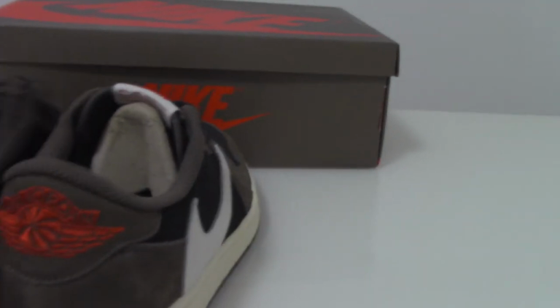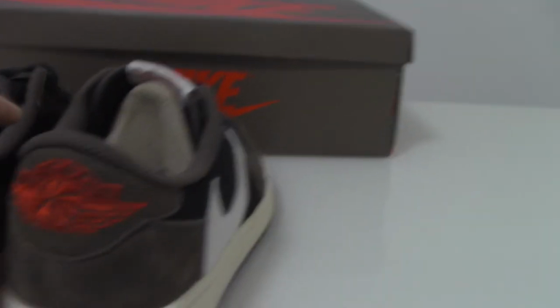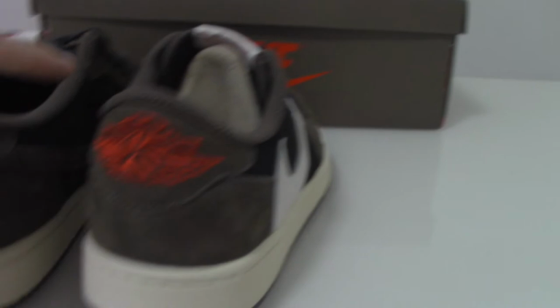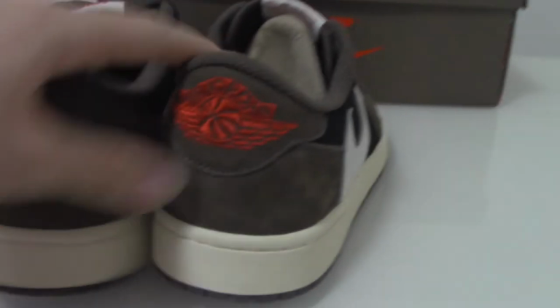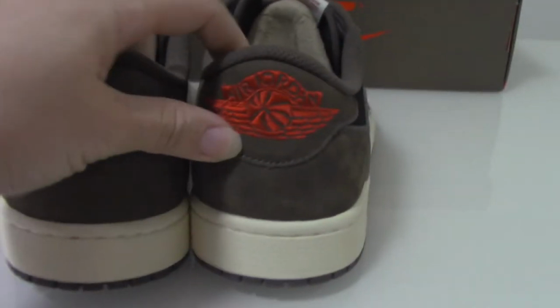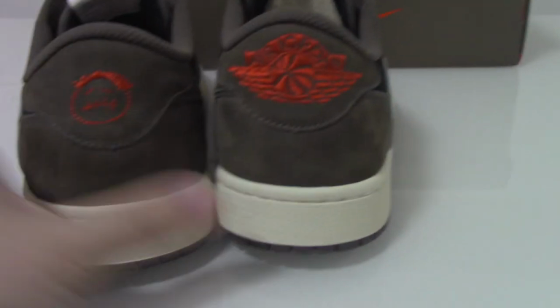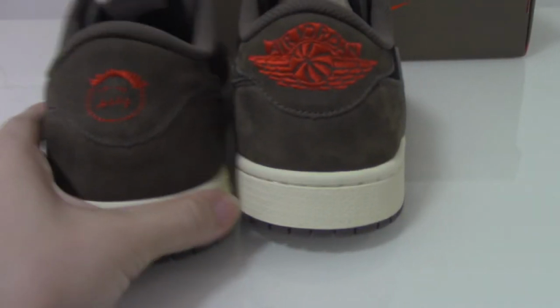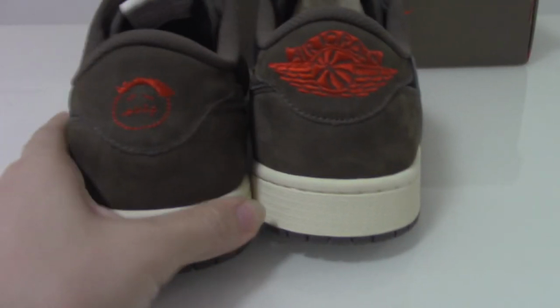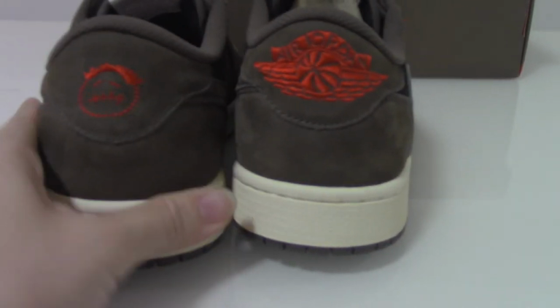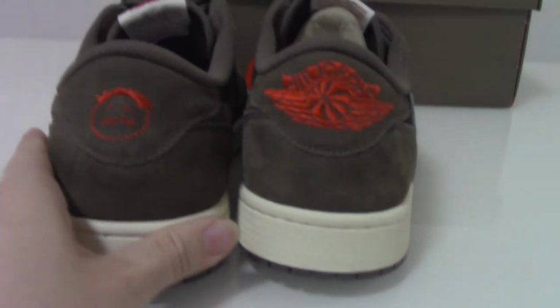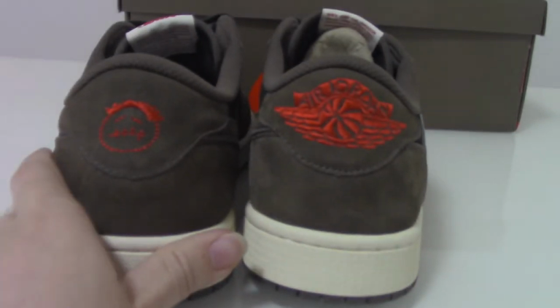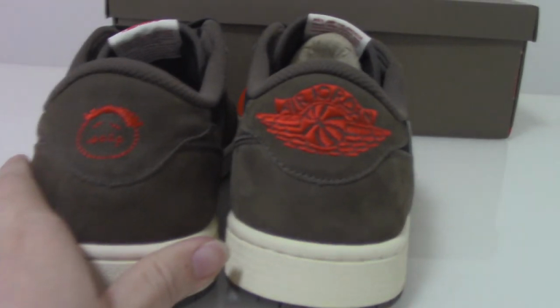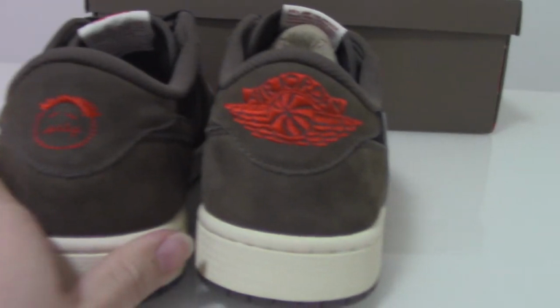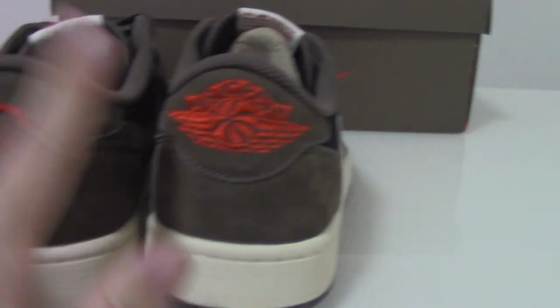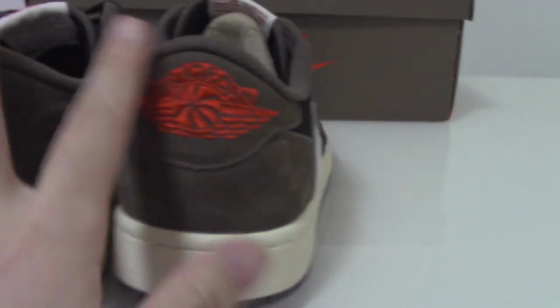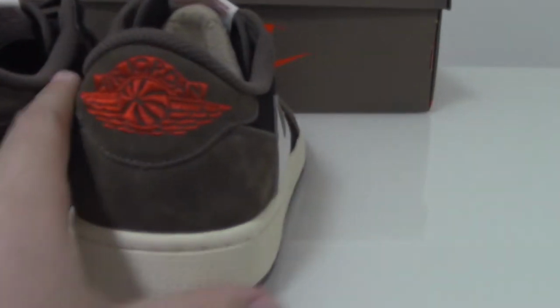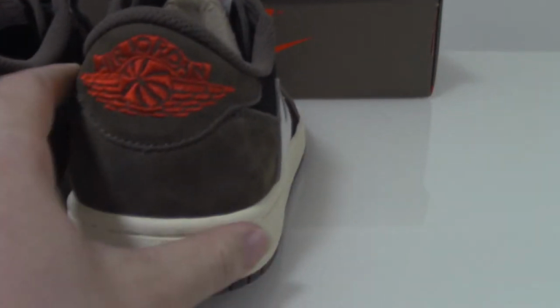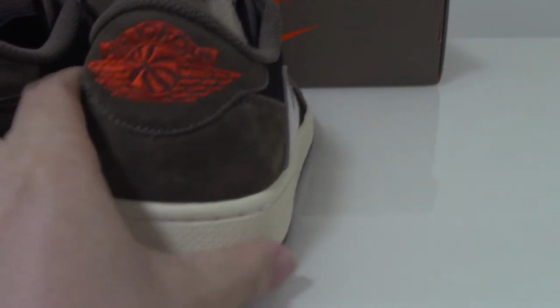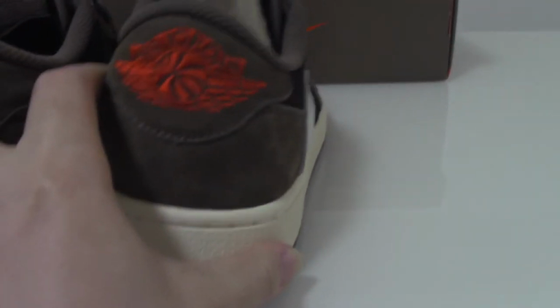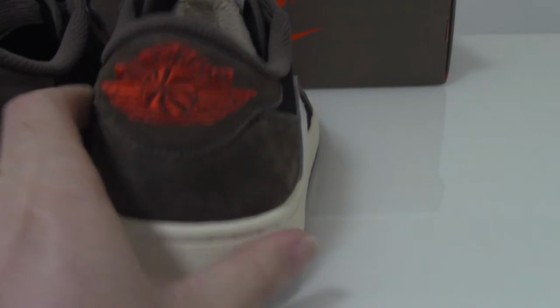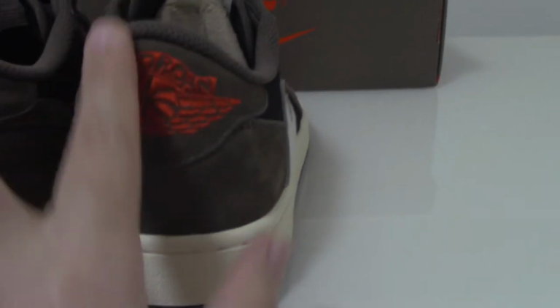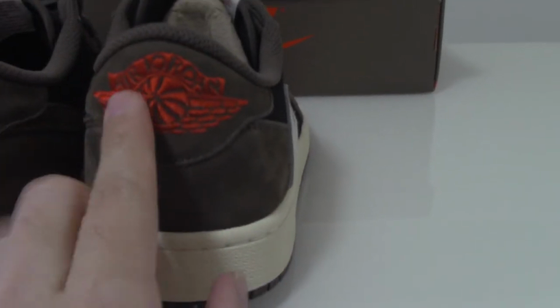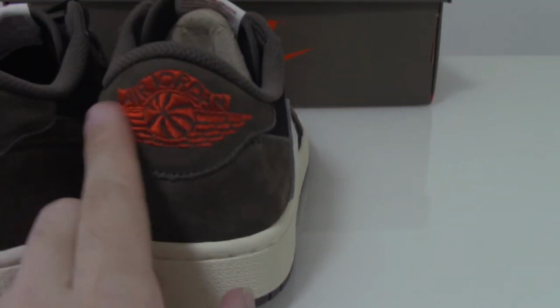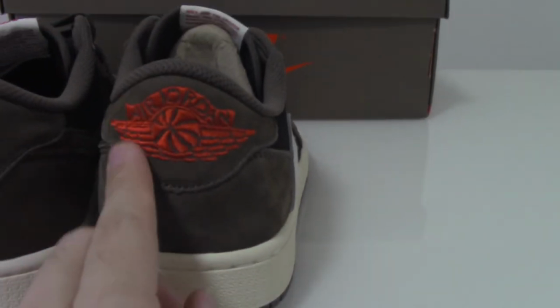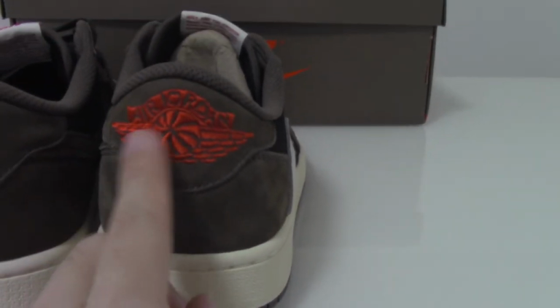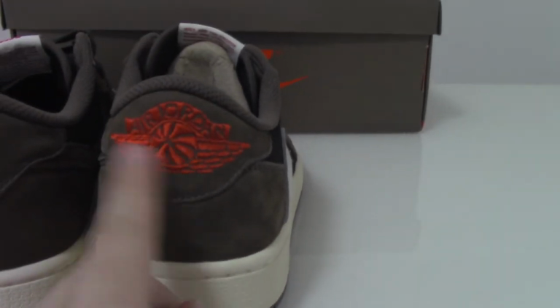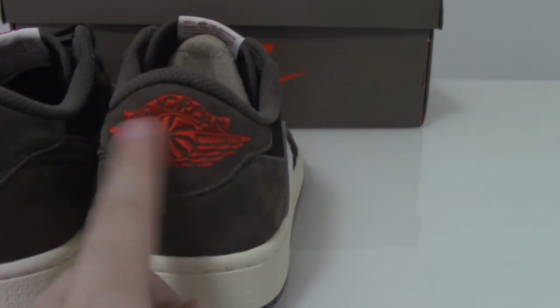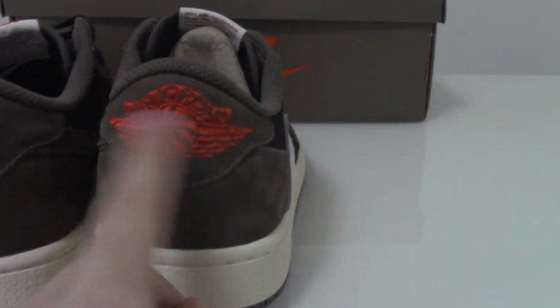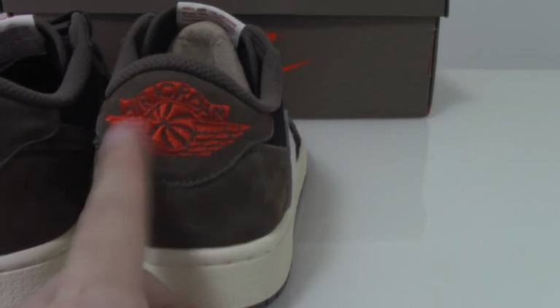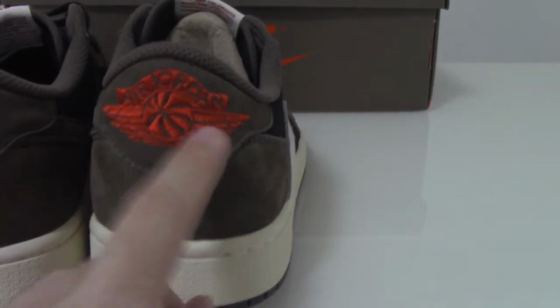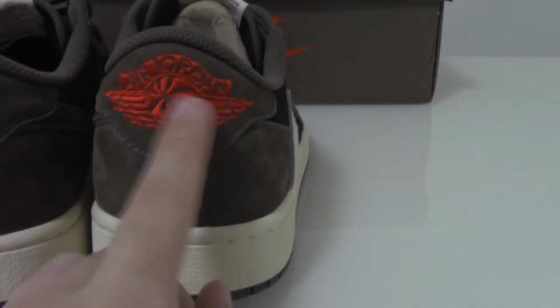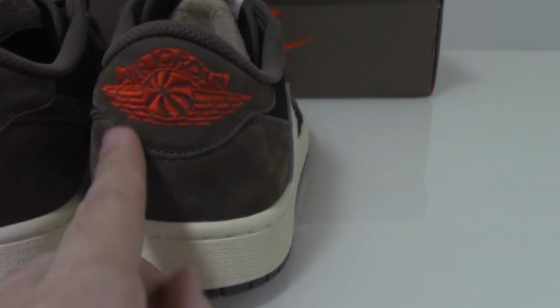The back side — the back side. Embroidered one side, embroidered Air Jordan Wings, red colors.